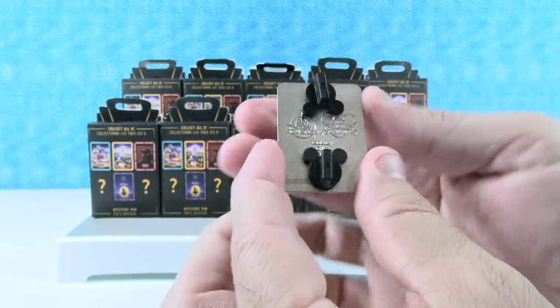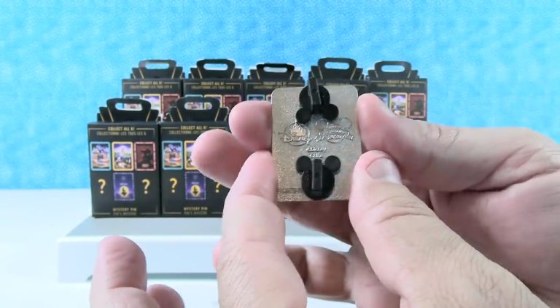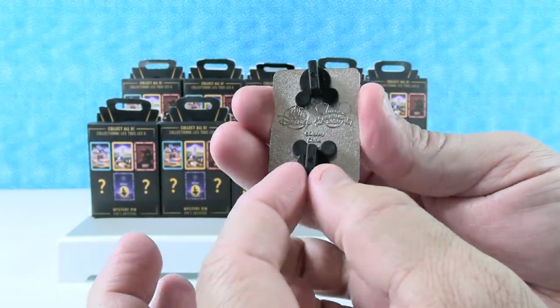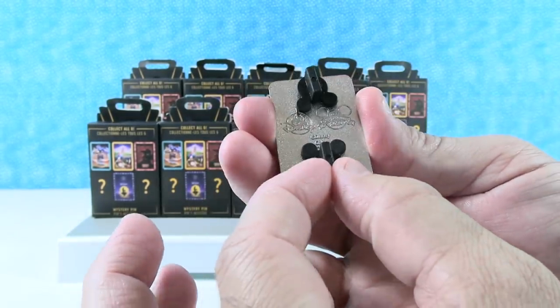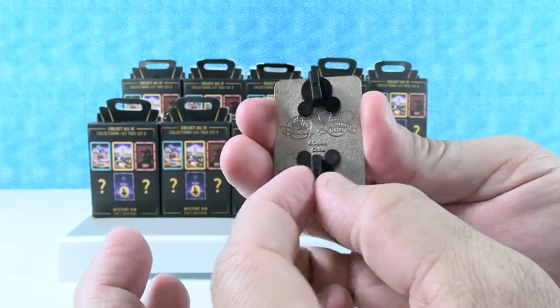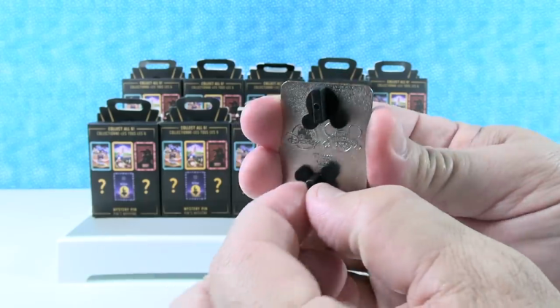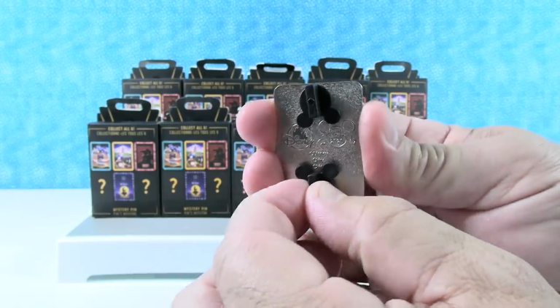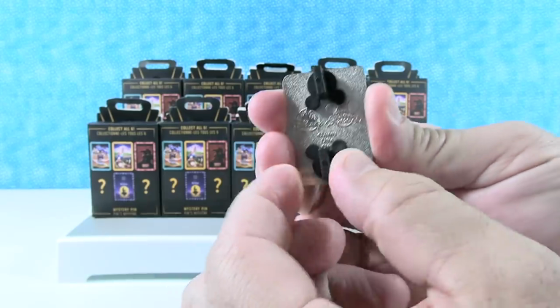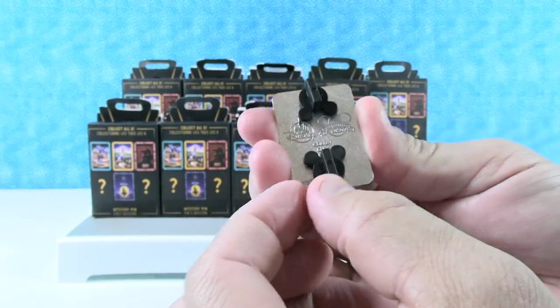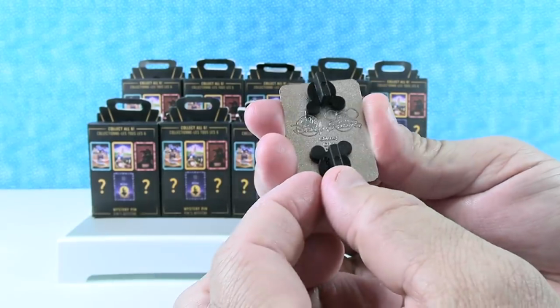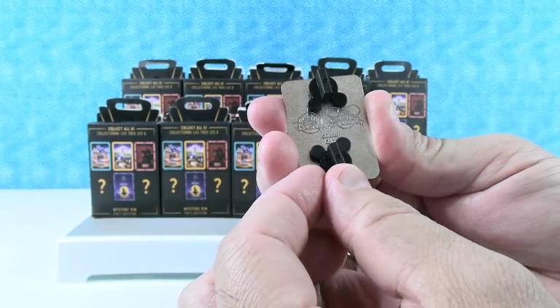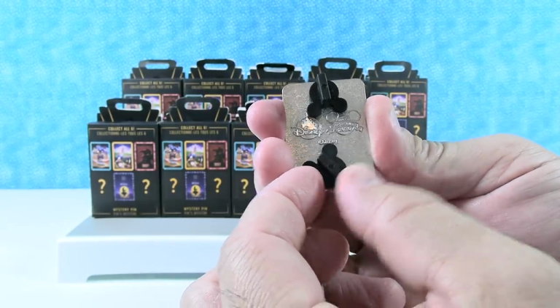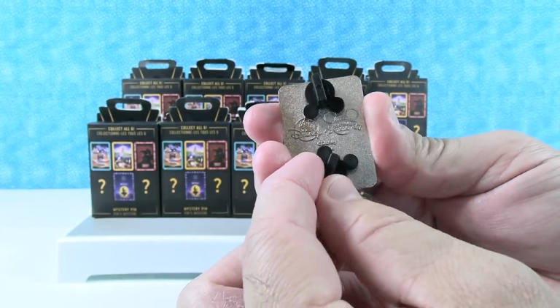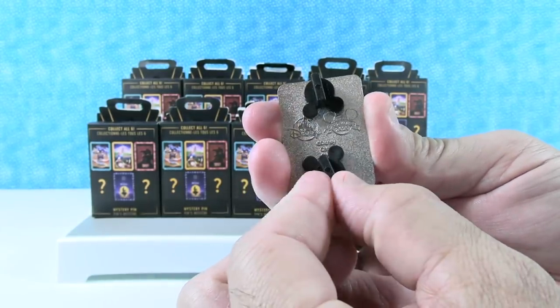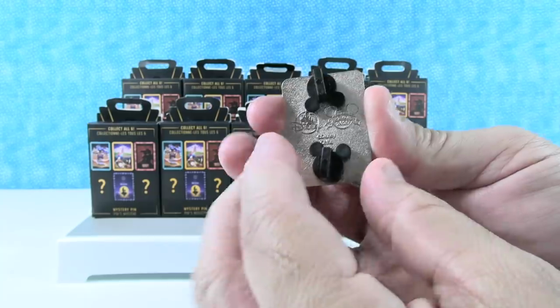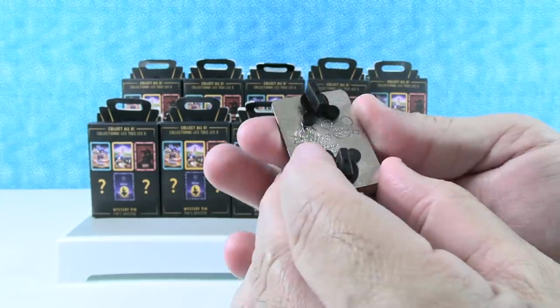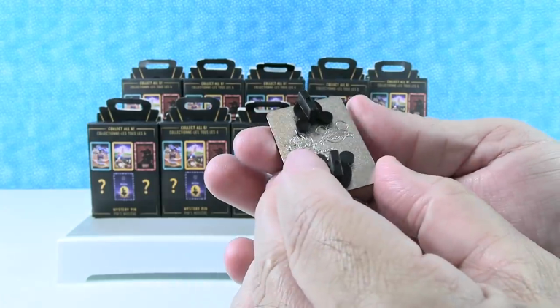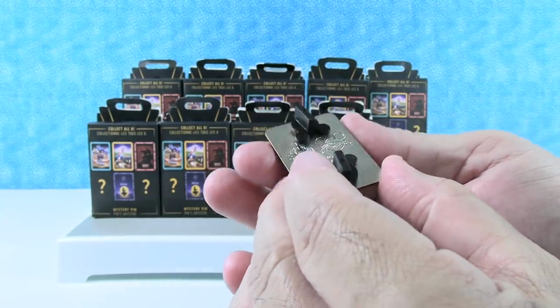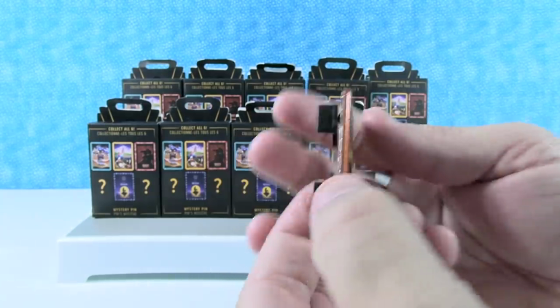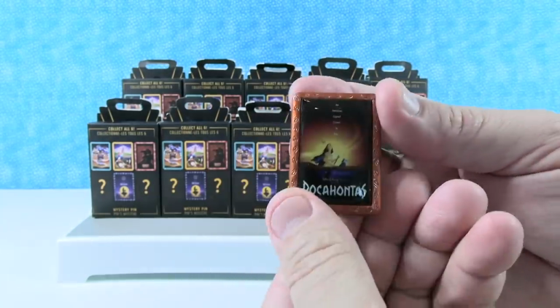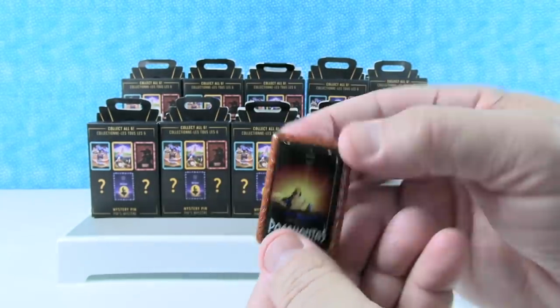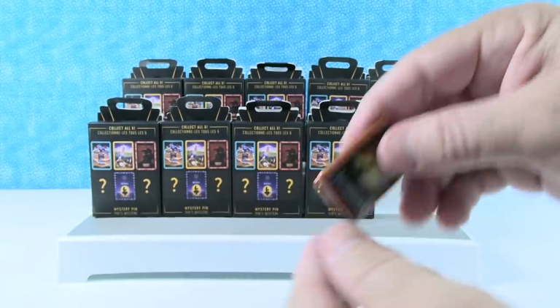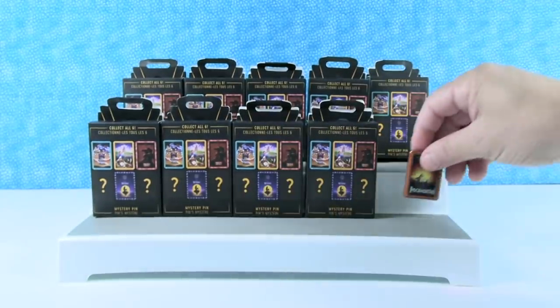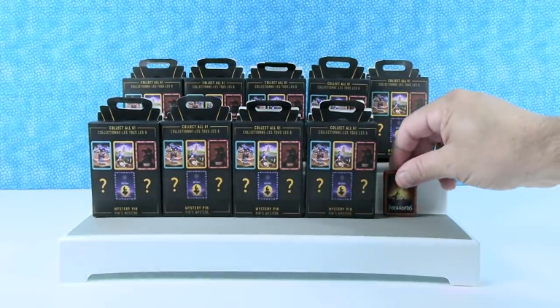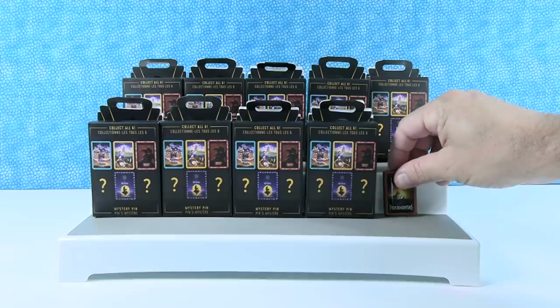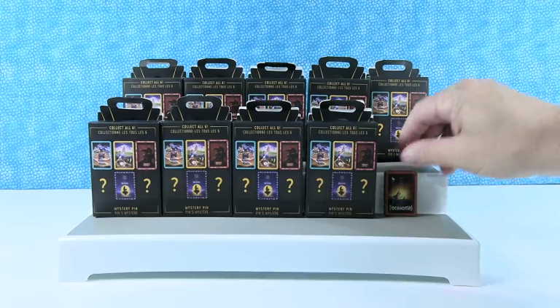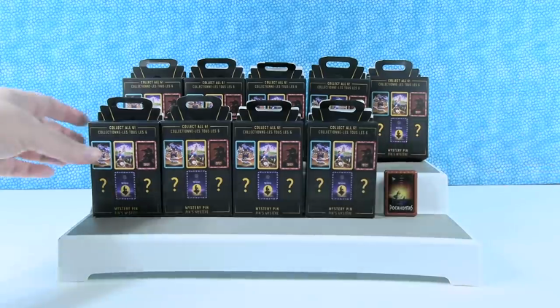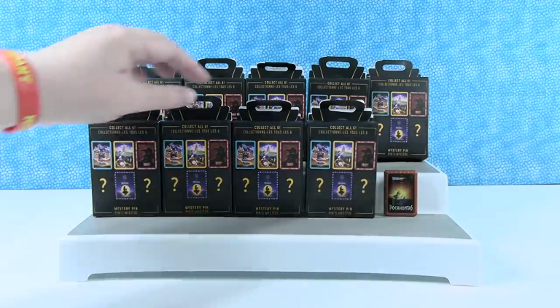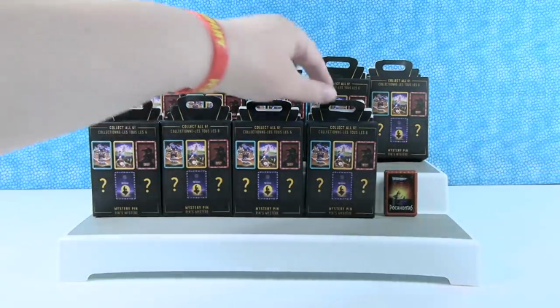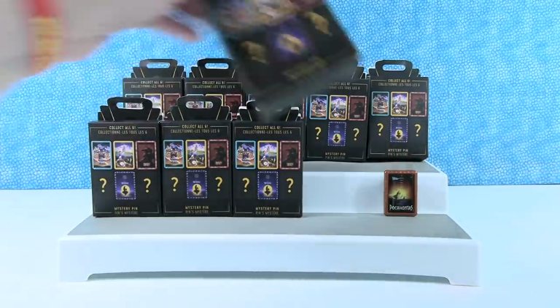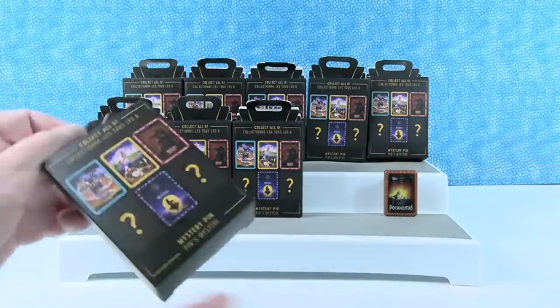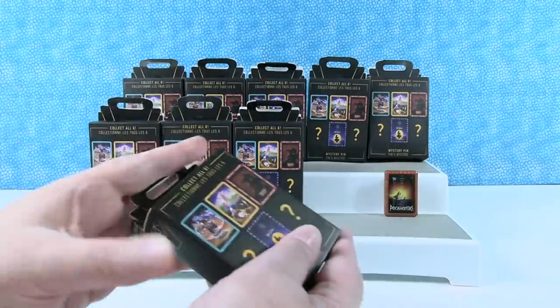Here's the back - you get two pins and pin backs there, the little Mickey rubber heads. Pocahontas is a really nice size. I didn't know they were gonna be that big.